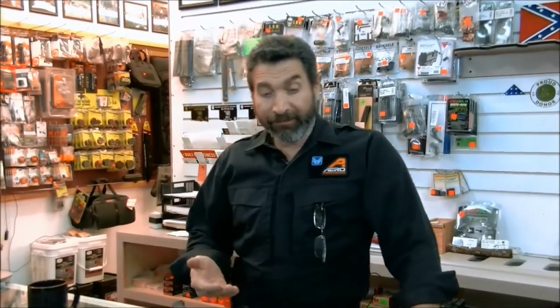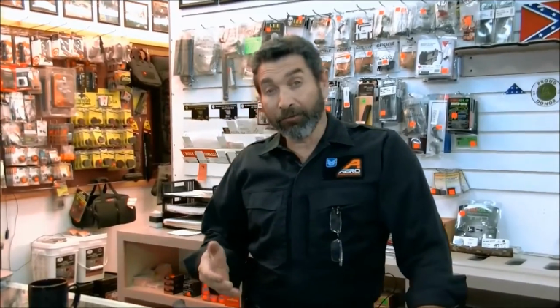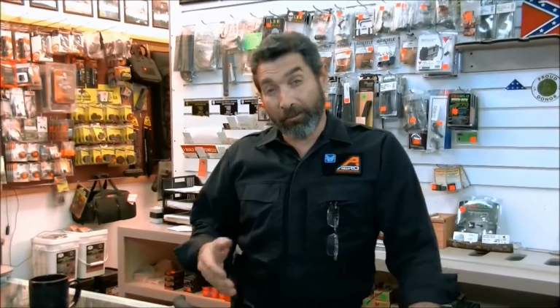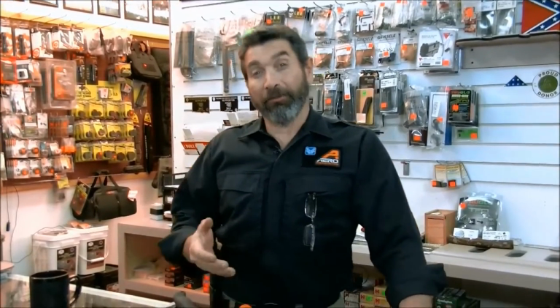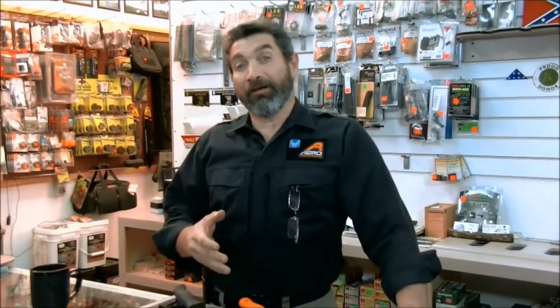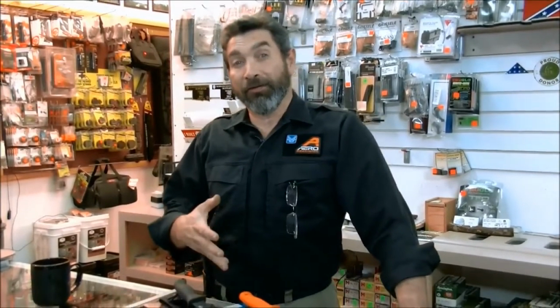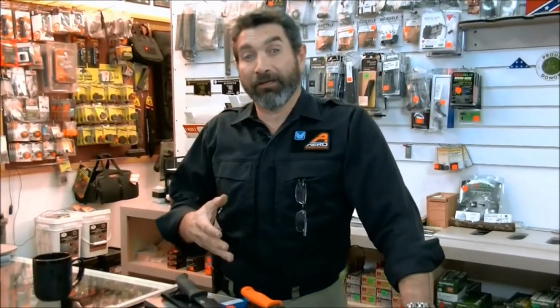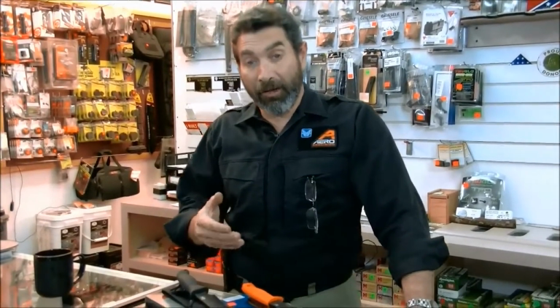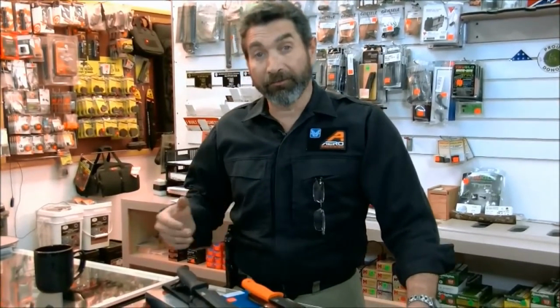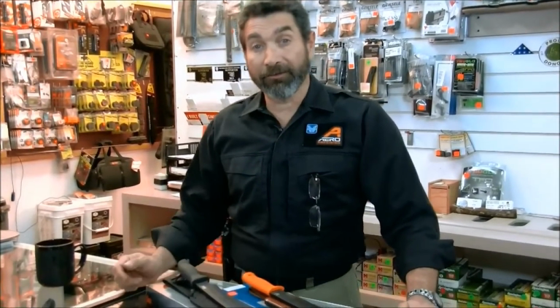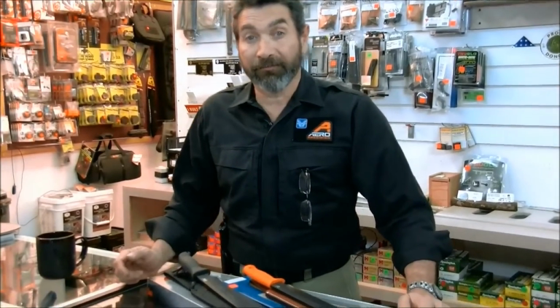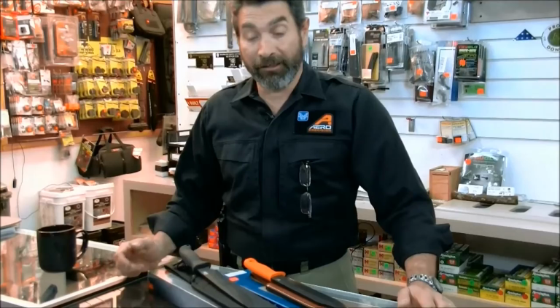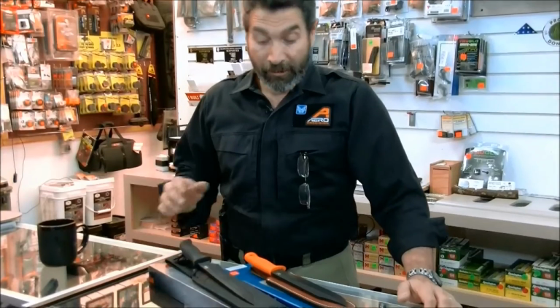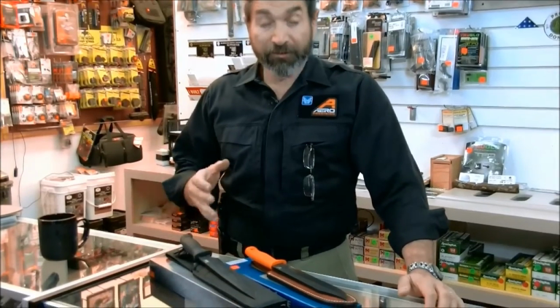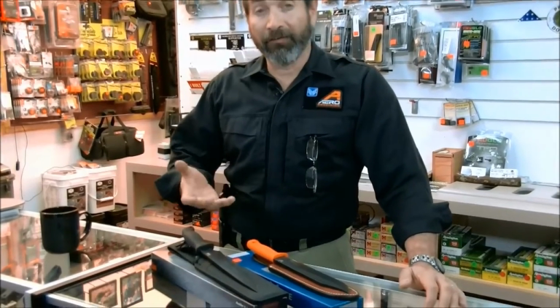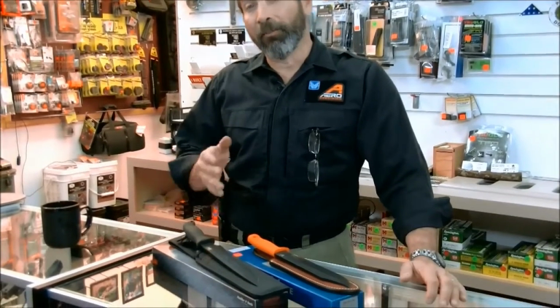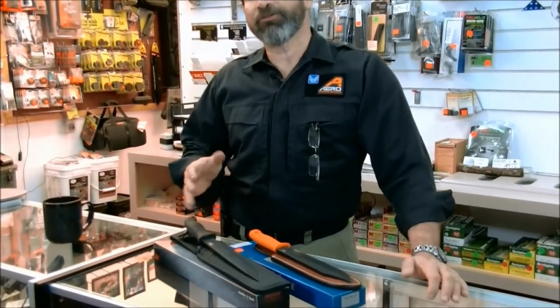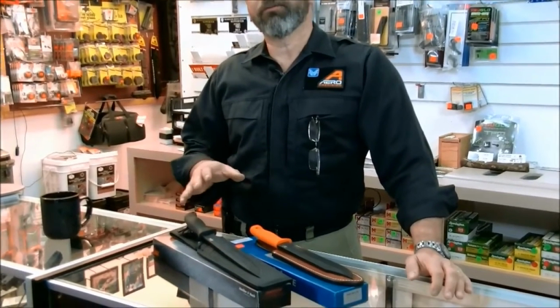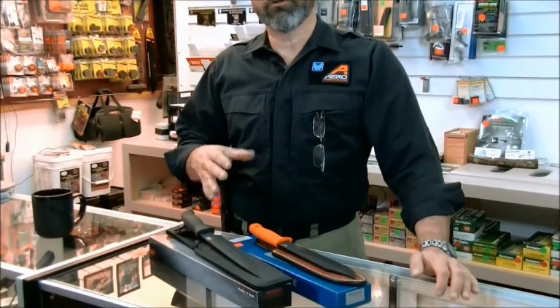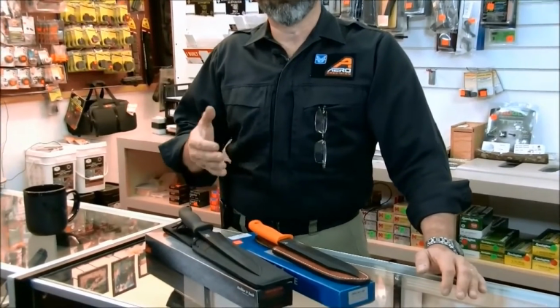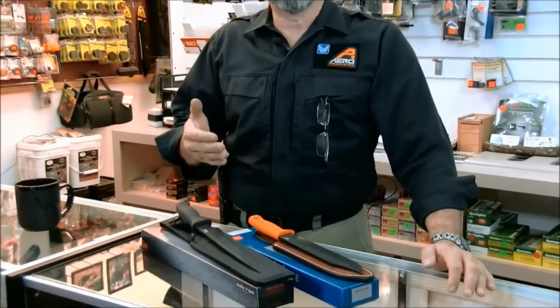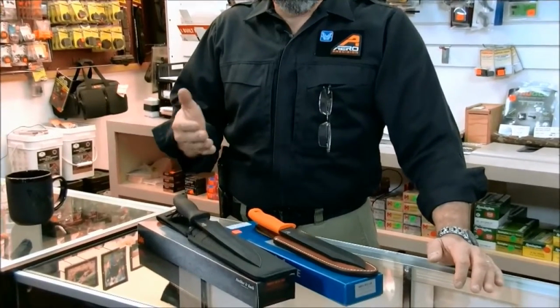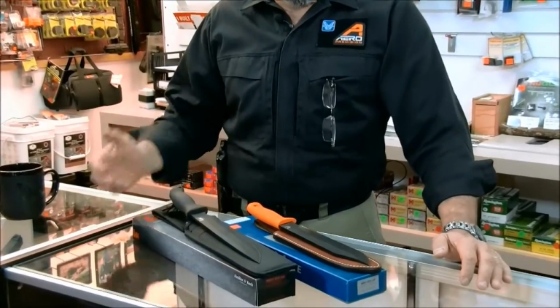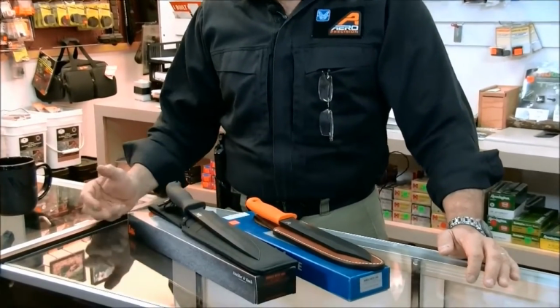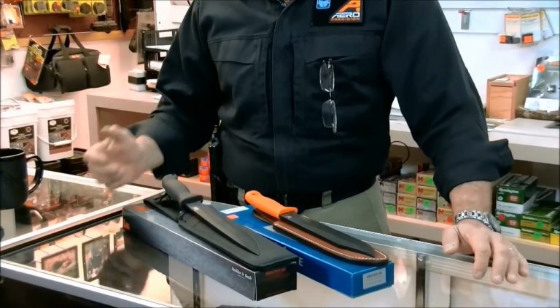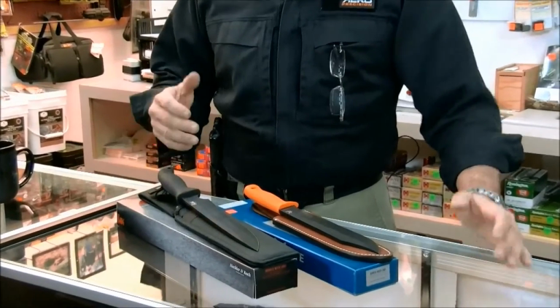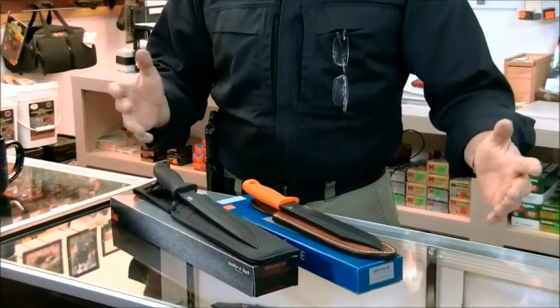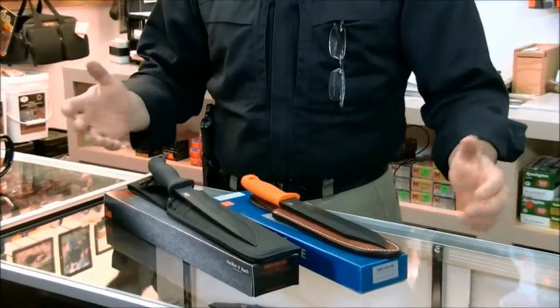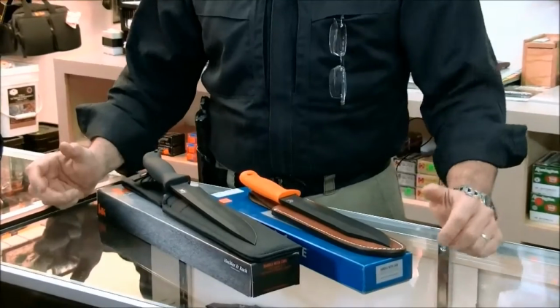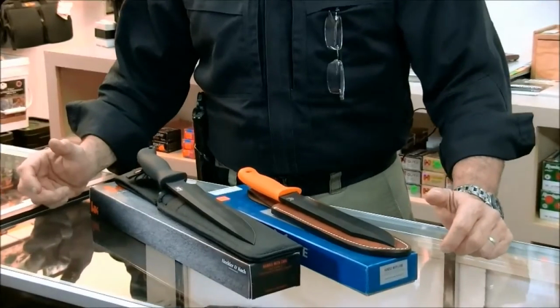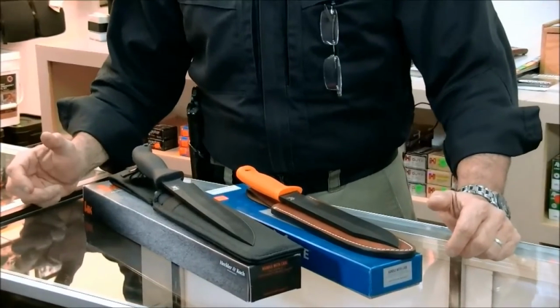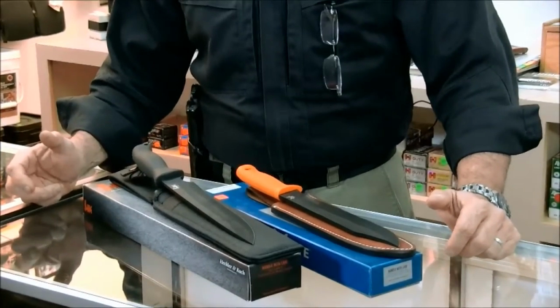Today we're going to talk about a couple of knives that Benchmade came out with in 2015, which is a bit of a departure from what their normal line of knives is — a little bit on the larger side than what they normally do.